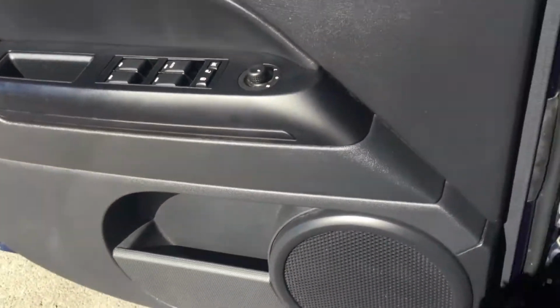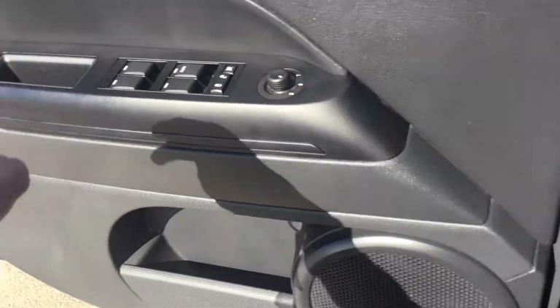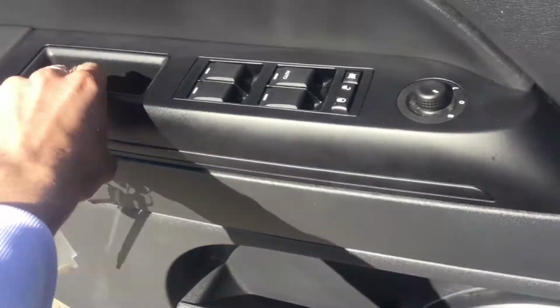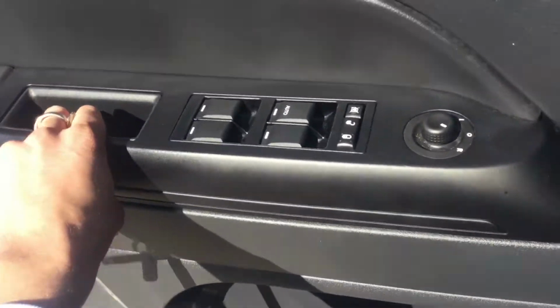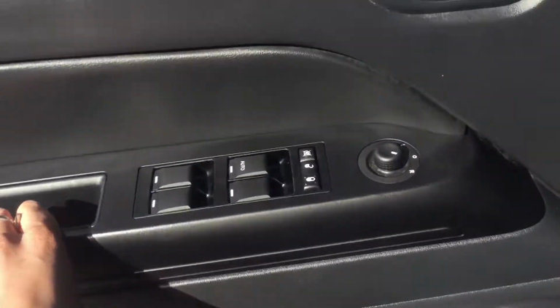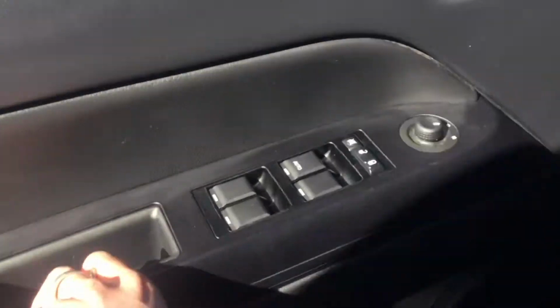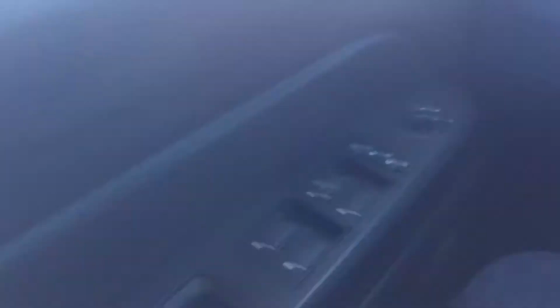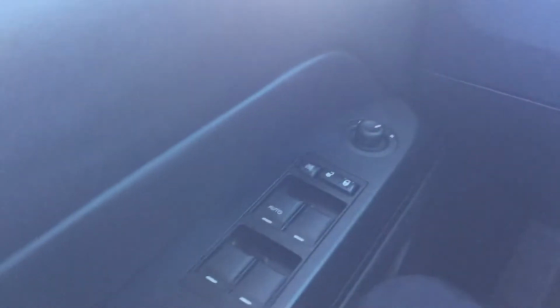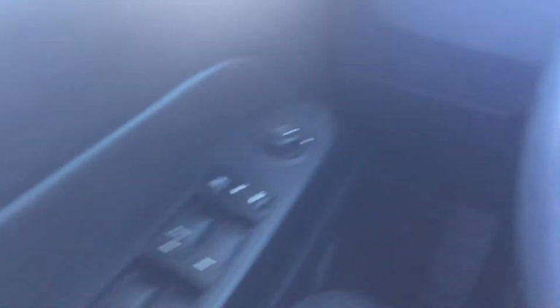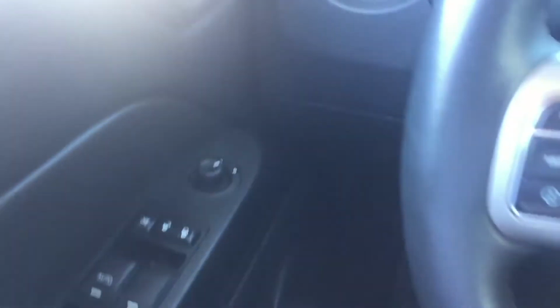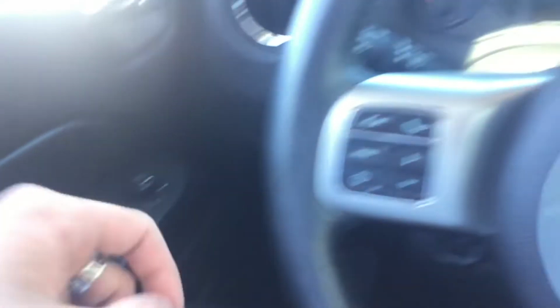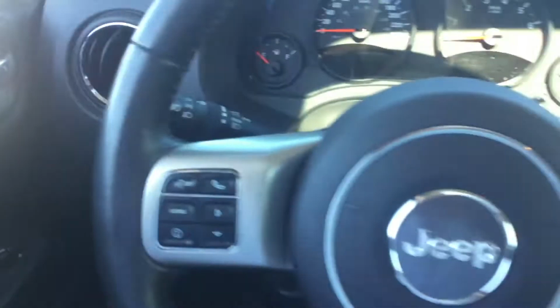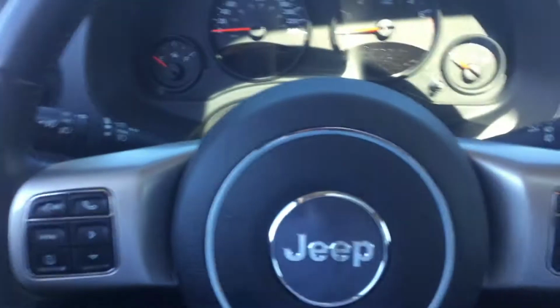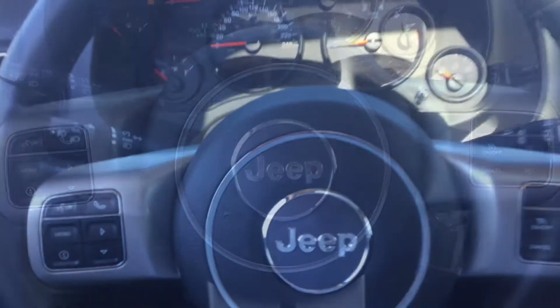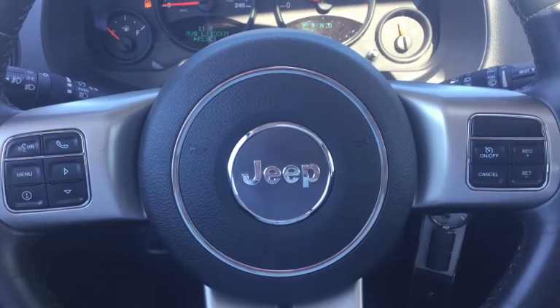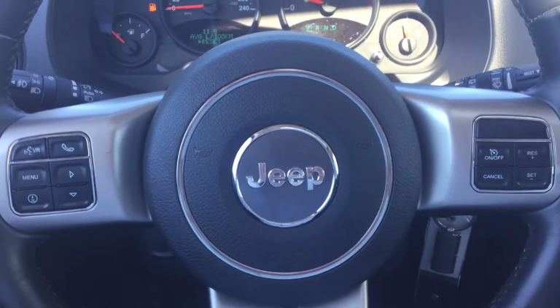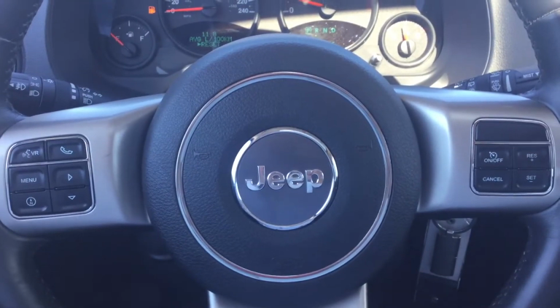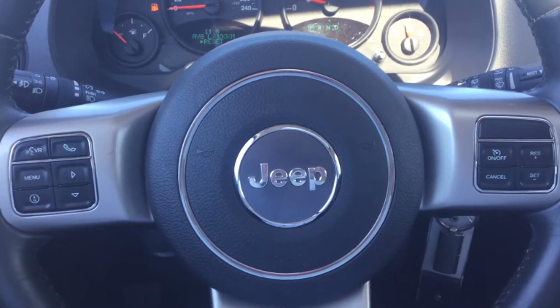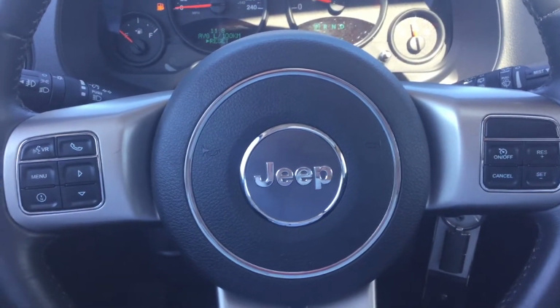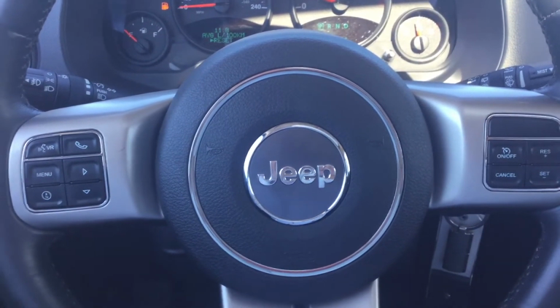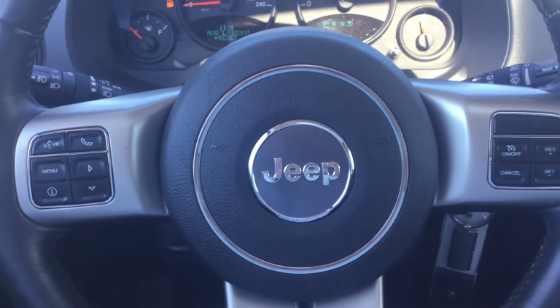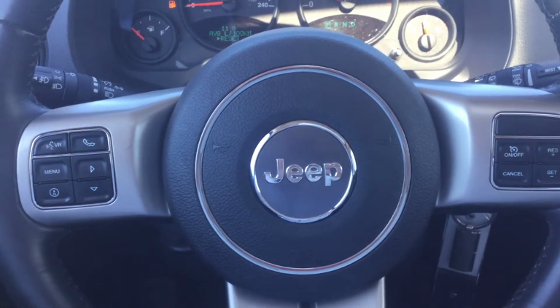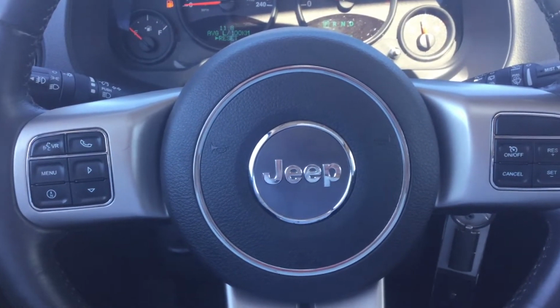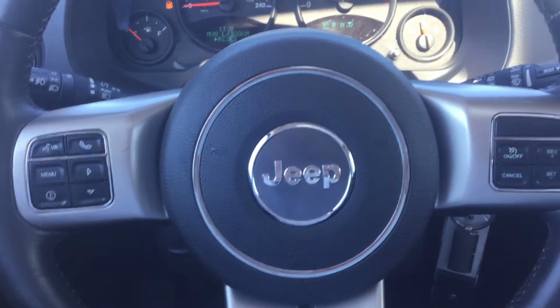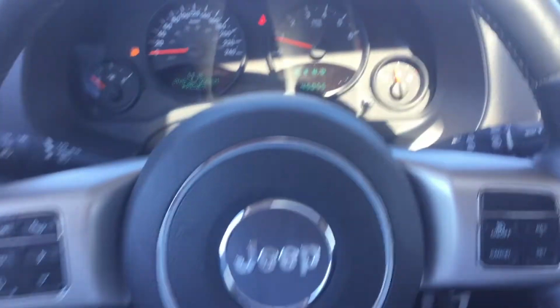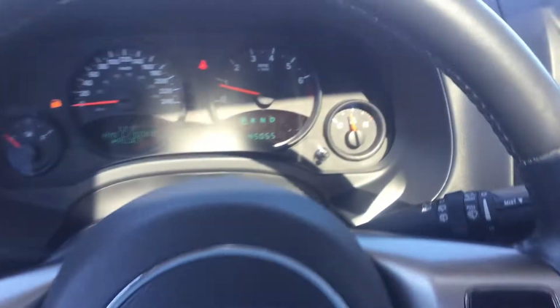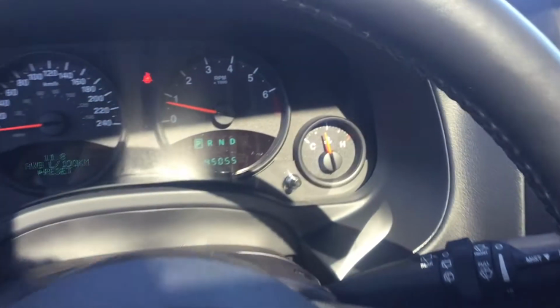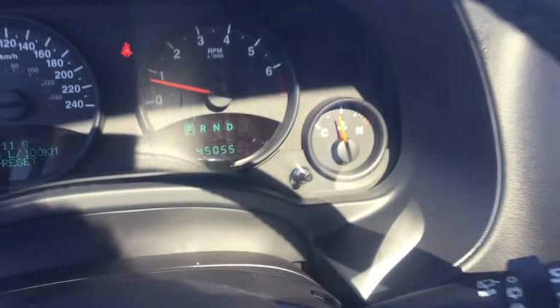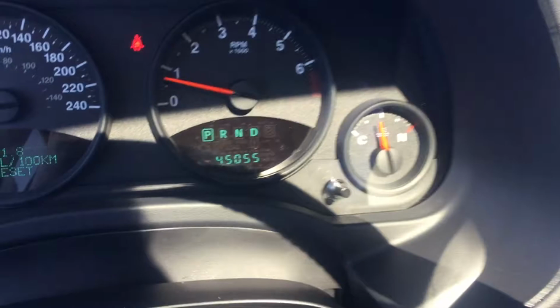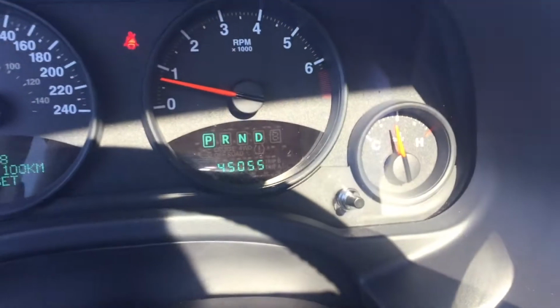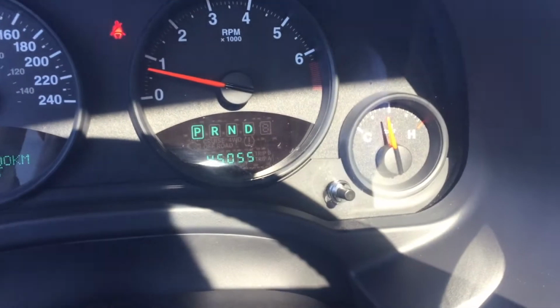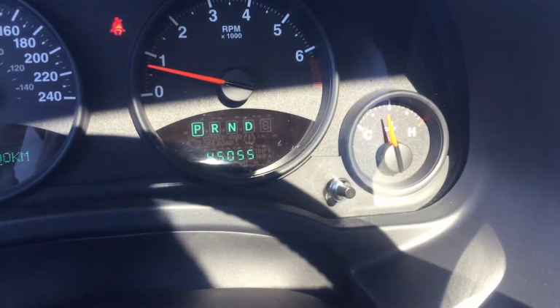Your driver's side window has the one touch auto down feature. So here we are inside now; before we go into the details about the features, take a look at the odometer — we have 45,000 kilometers.